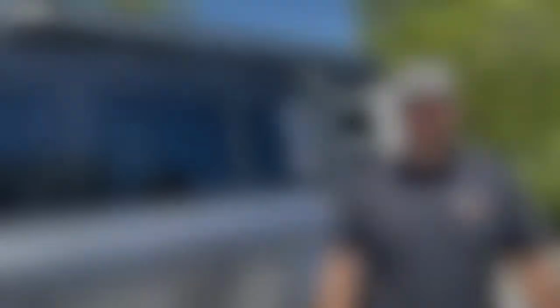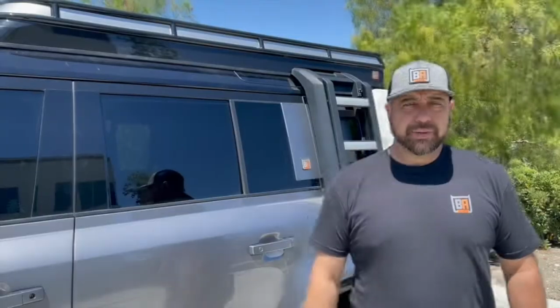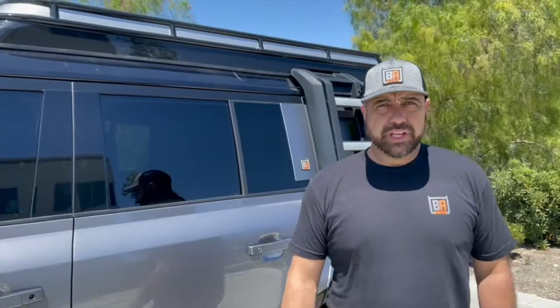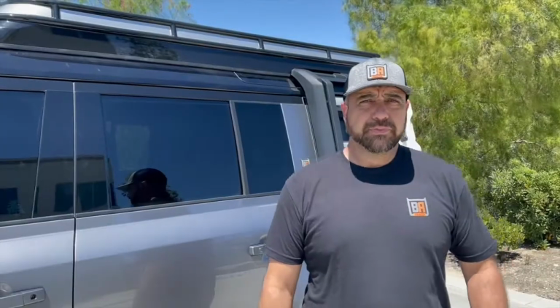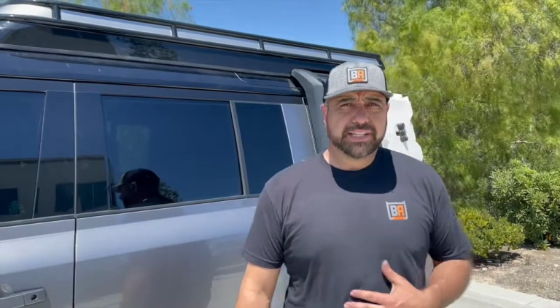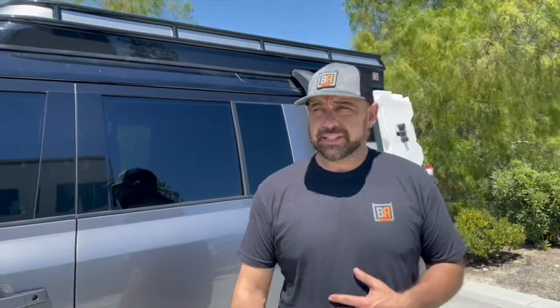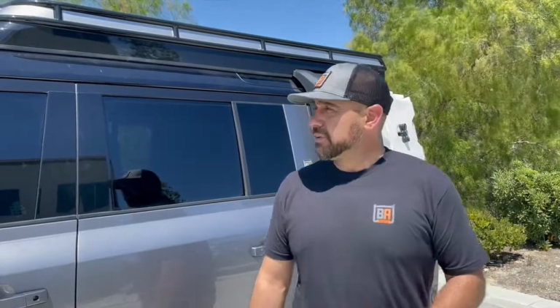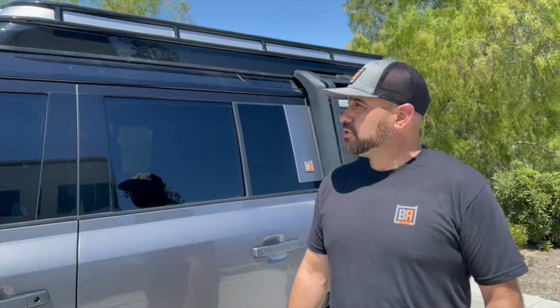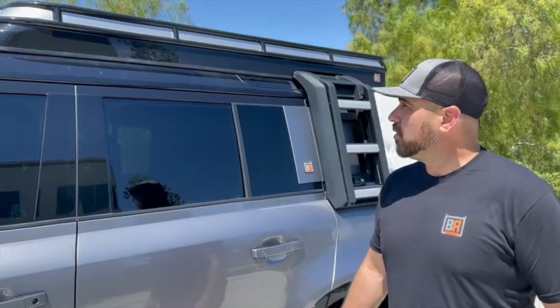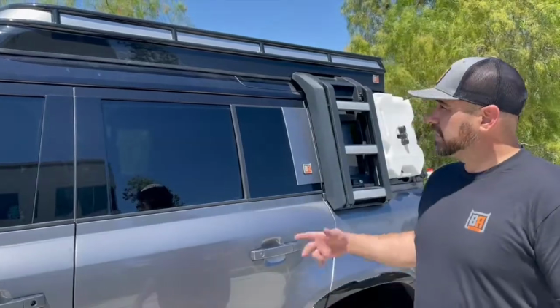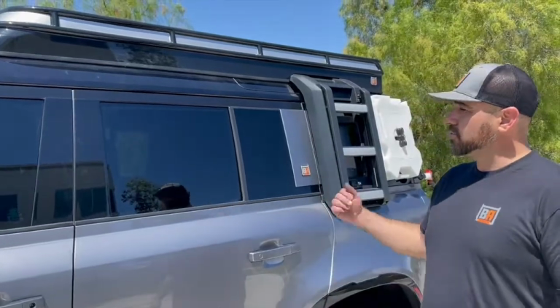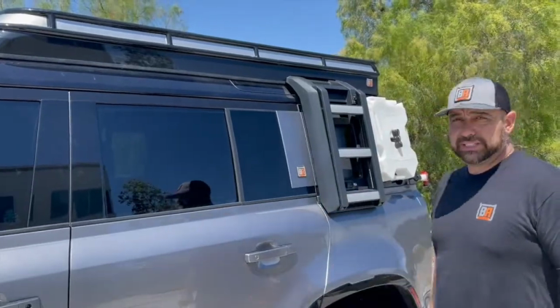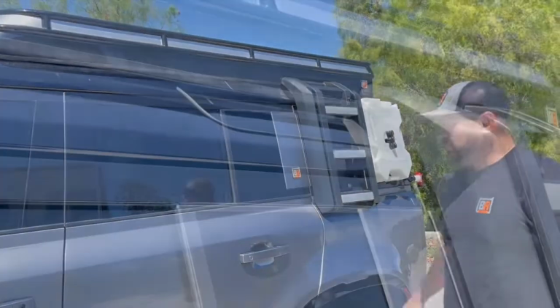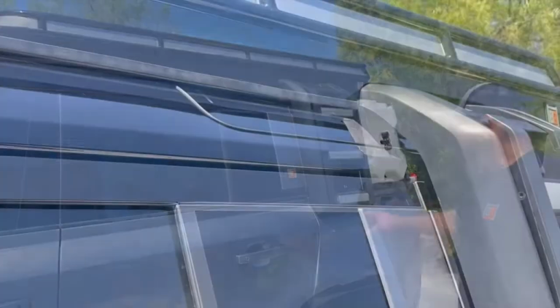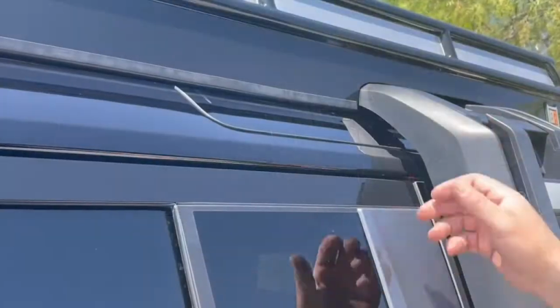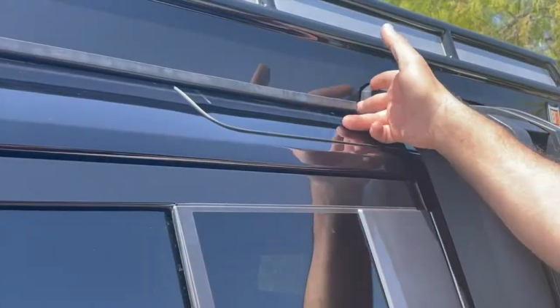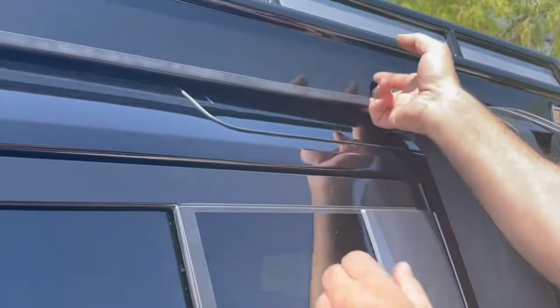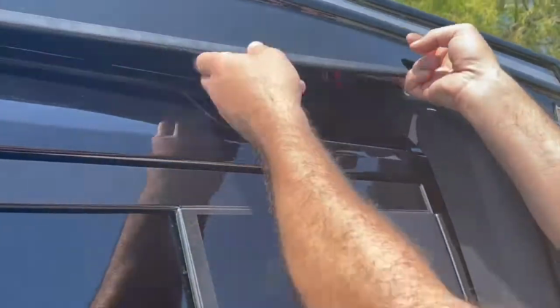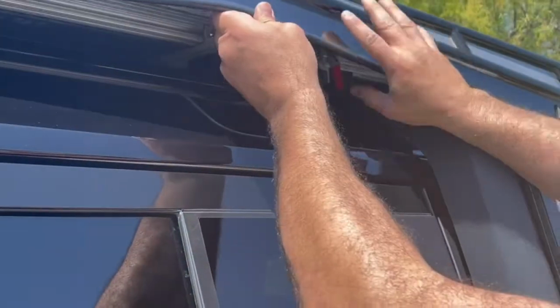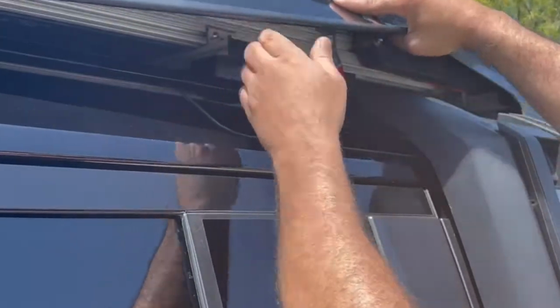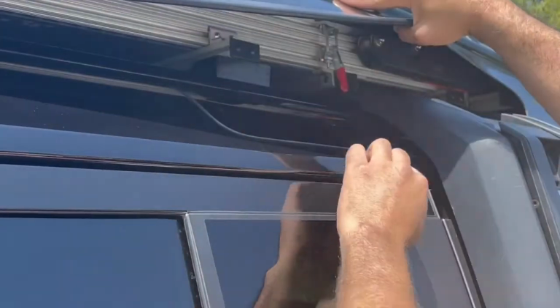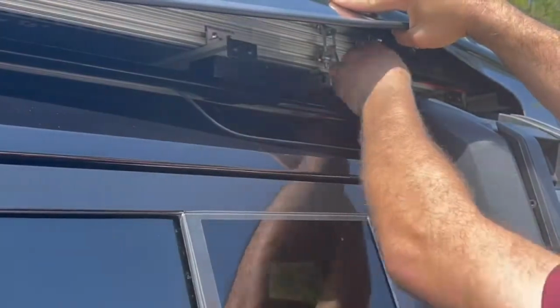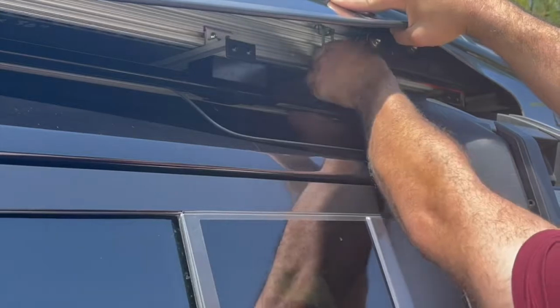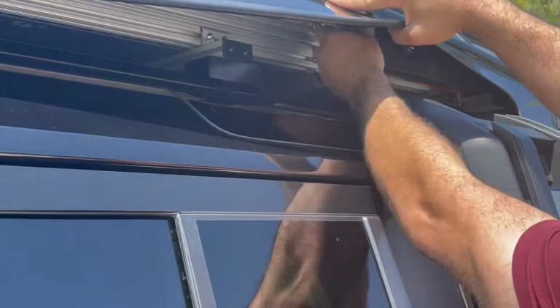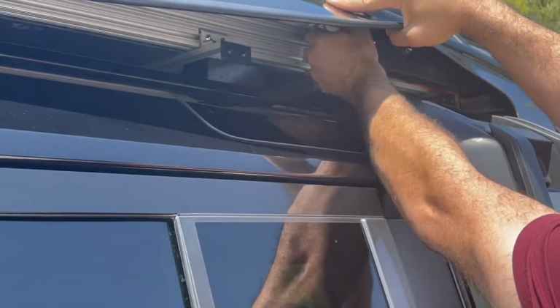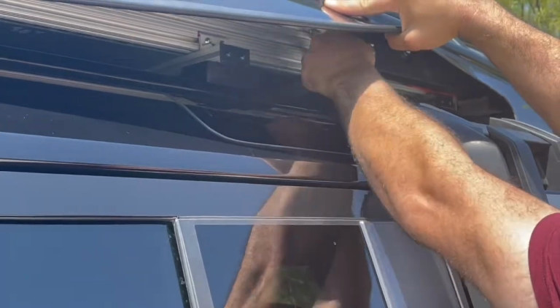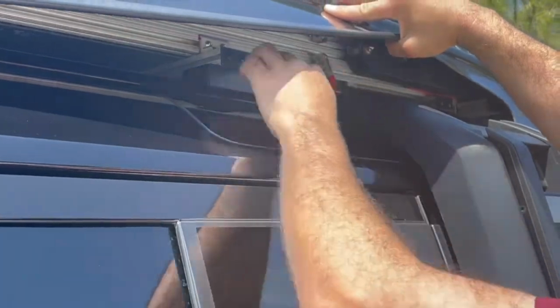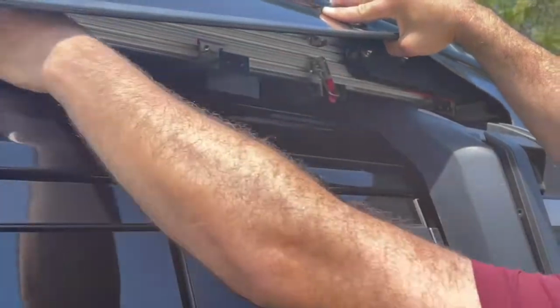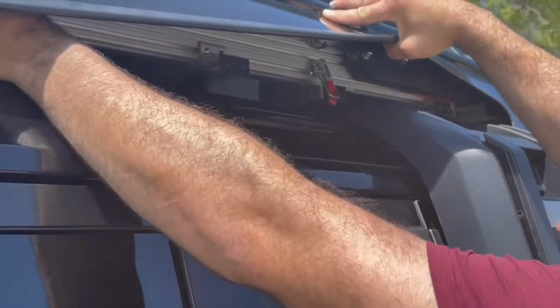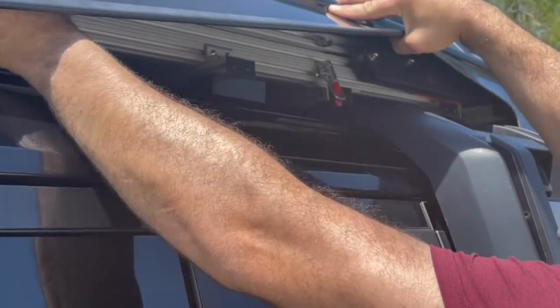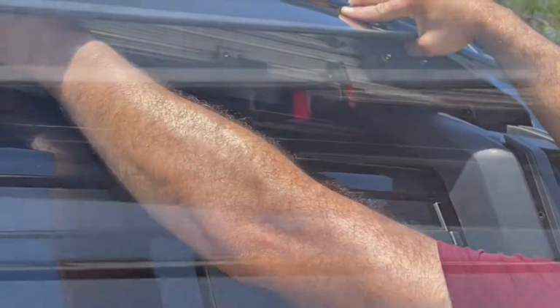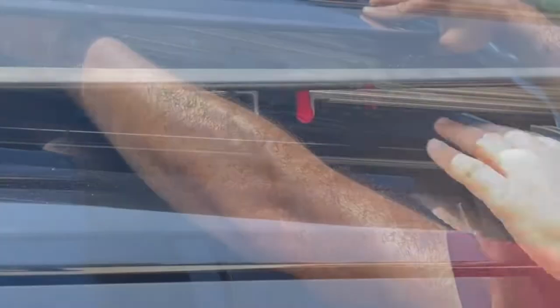My name is William of BA Tents and today I'll be showing you how to open and close your tent. For your first step, you'll want to peel back the plastic and unlatch four latches, two per side.